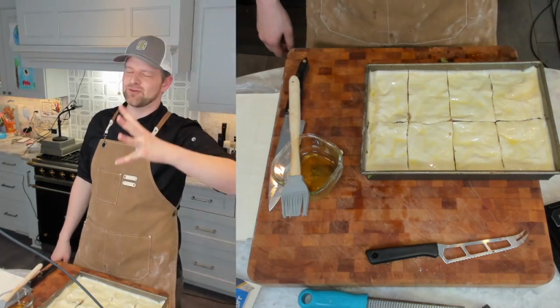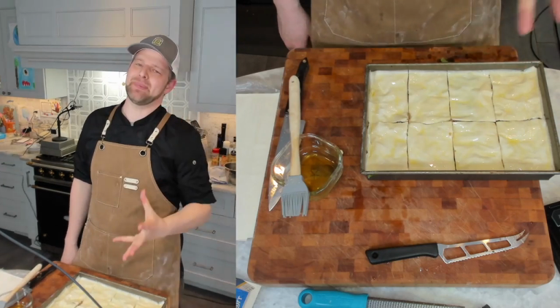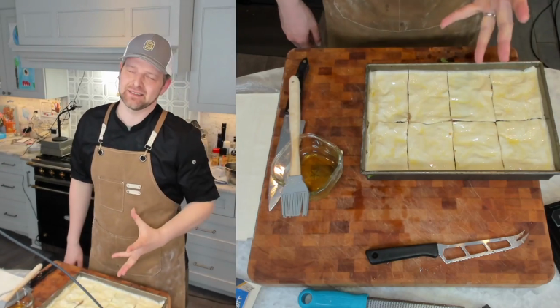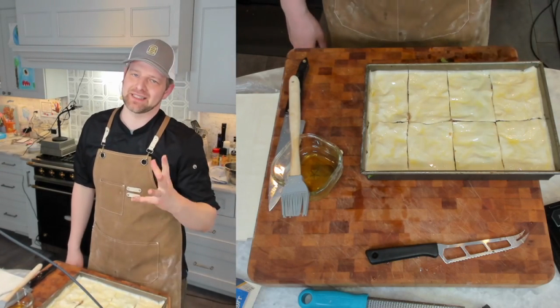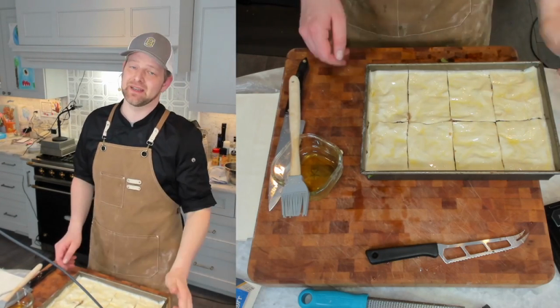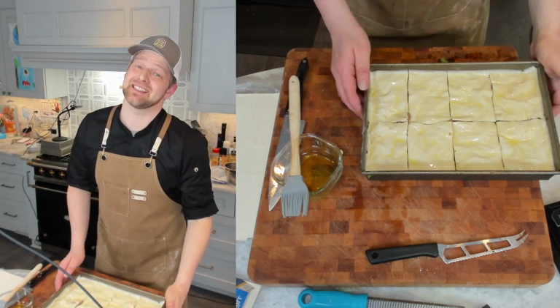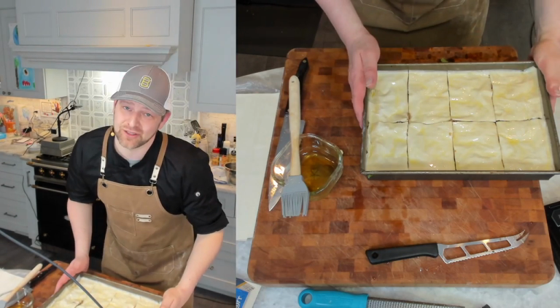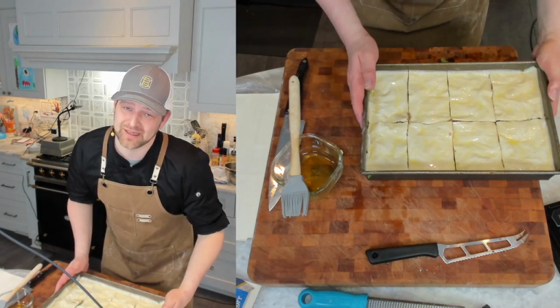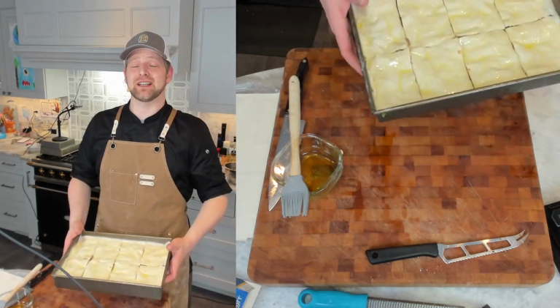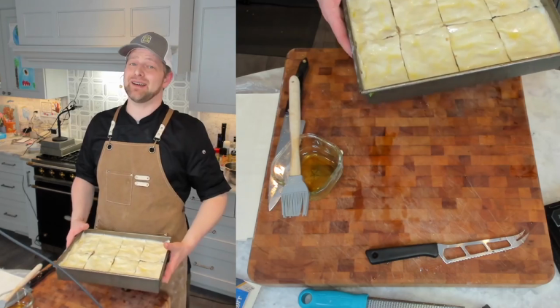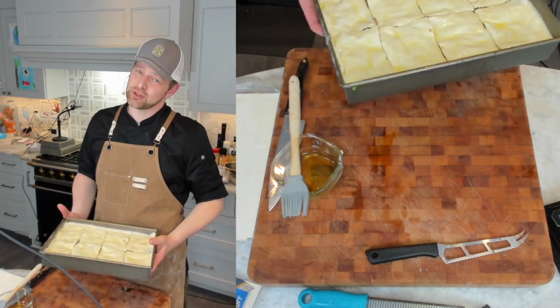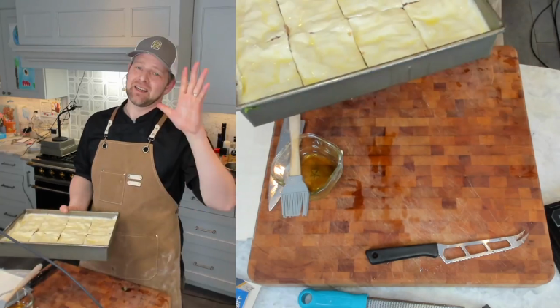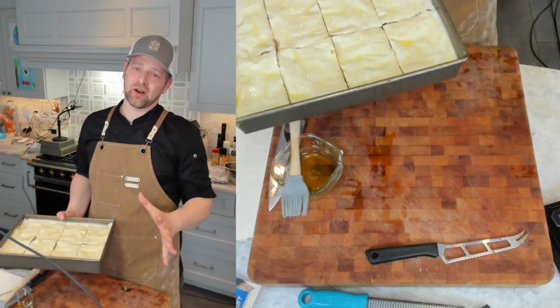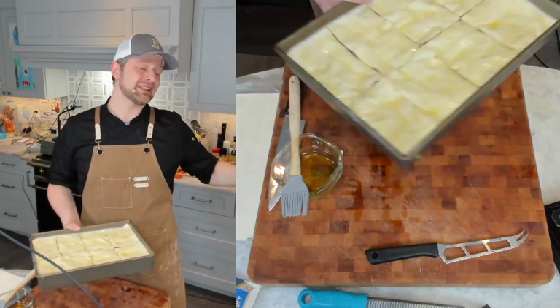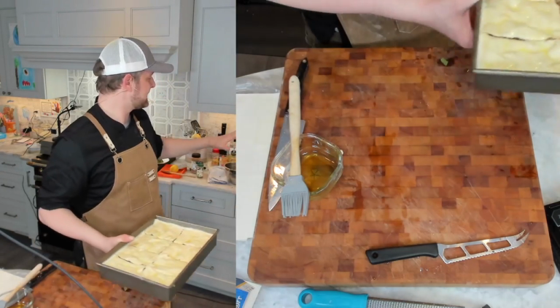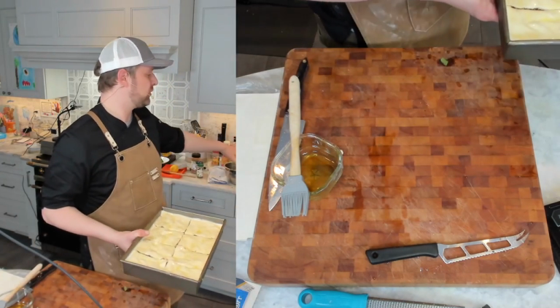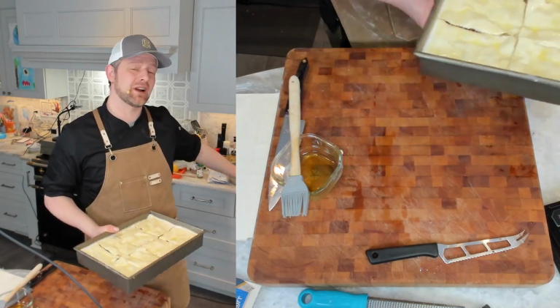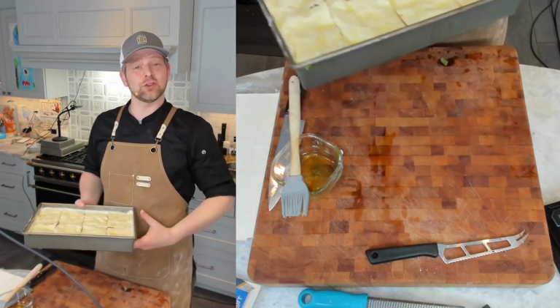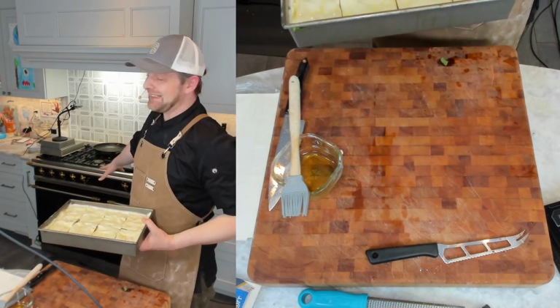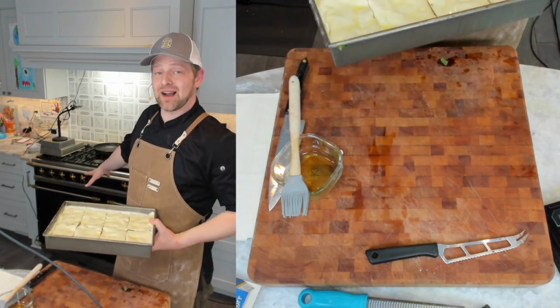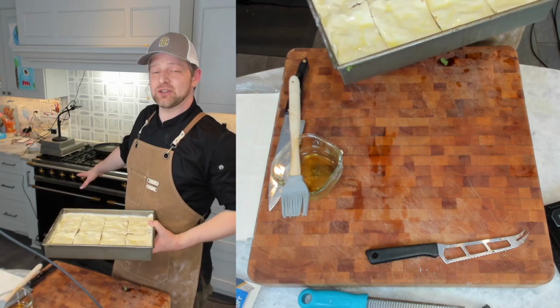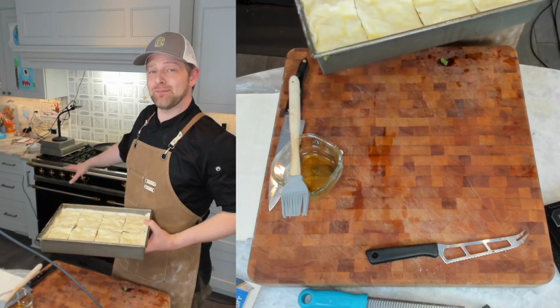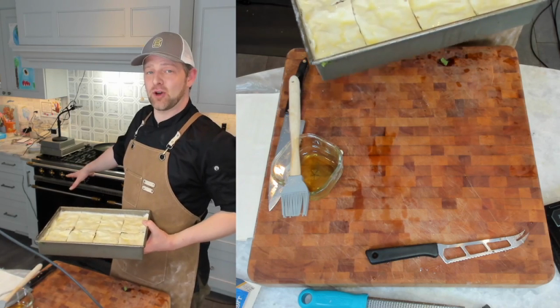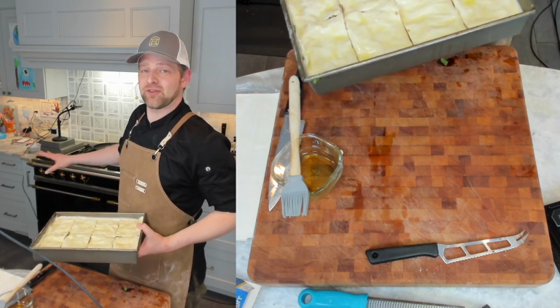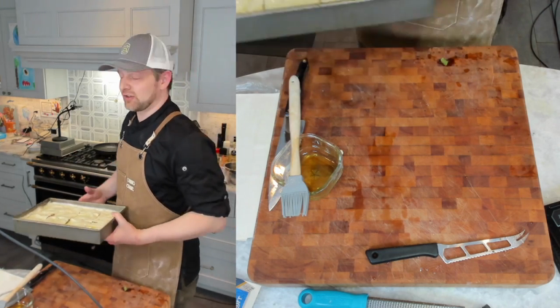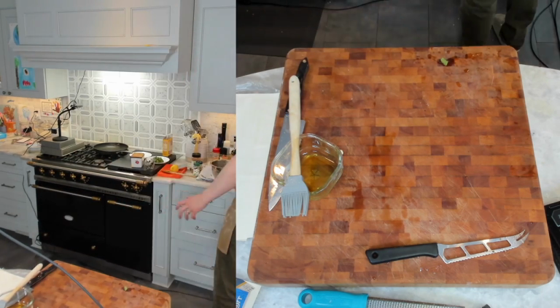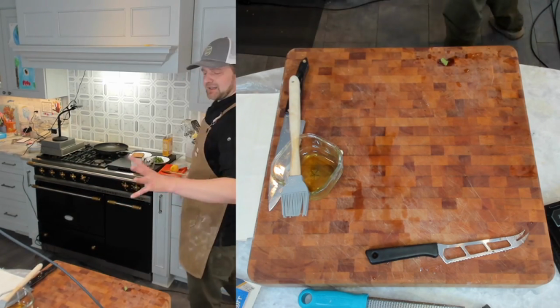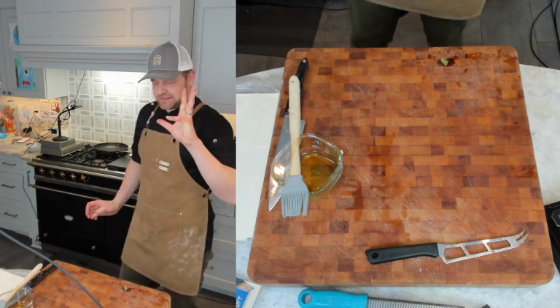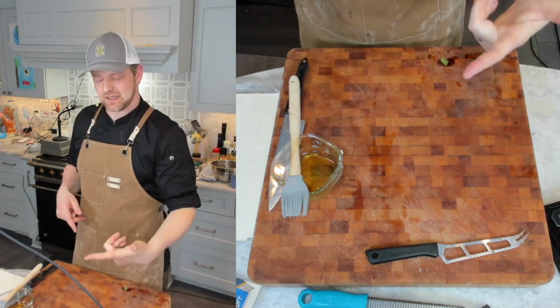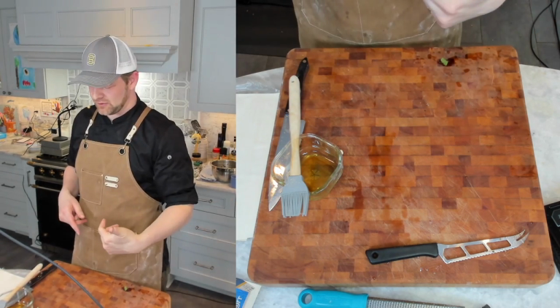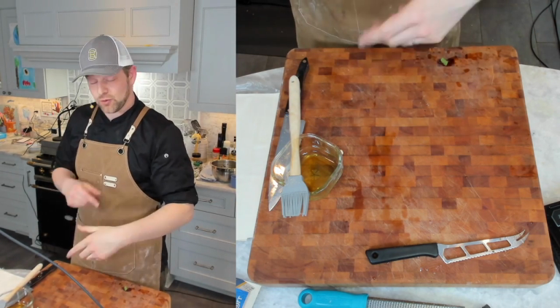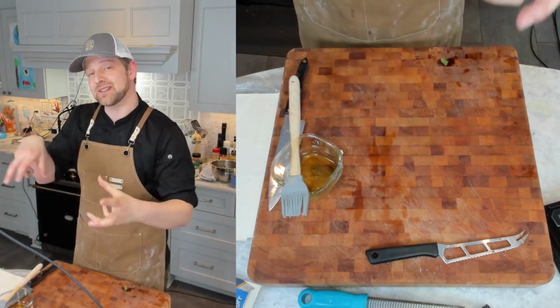Now that we've cut it, you've got to bake it until it's nice and crisp — that's going to take 30 to 40 minutes. I'm going to get it in my toaster oven at 400 degrees on the lowest rack. If you're doing your oven, do mid-low rack at 400 degrees.